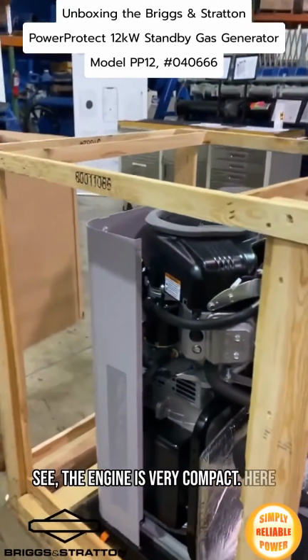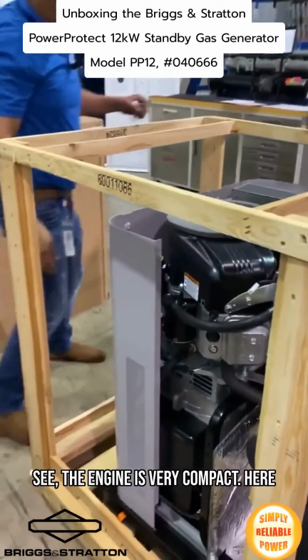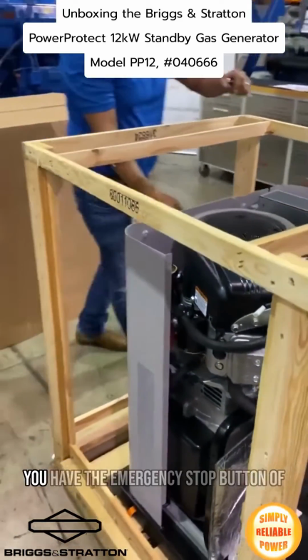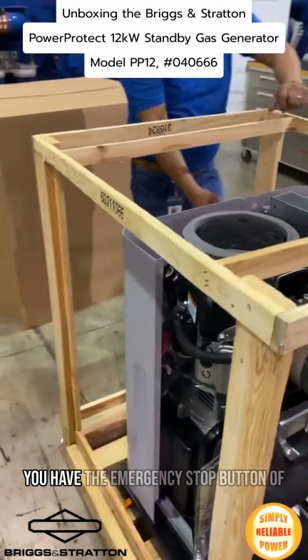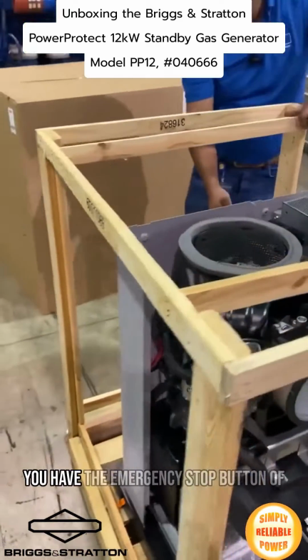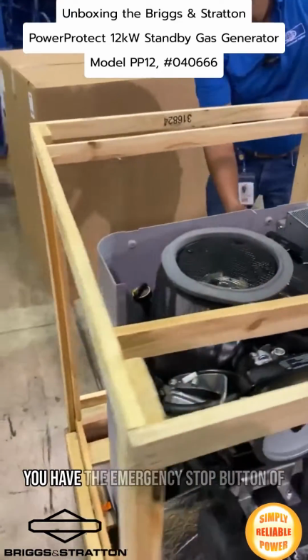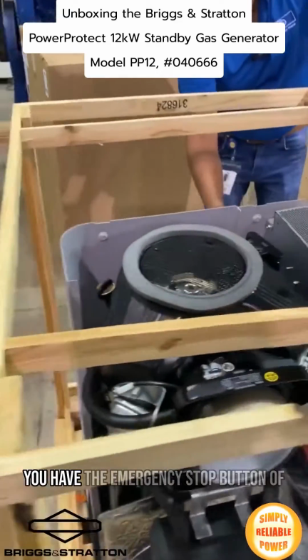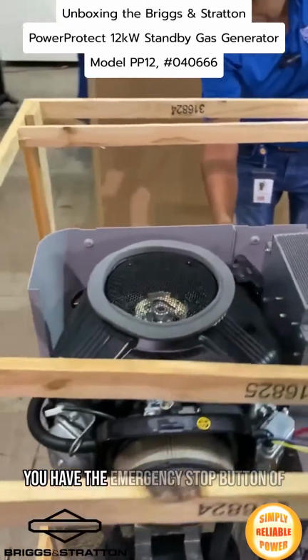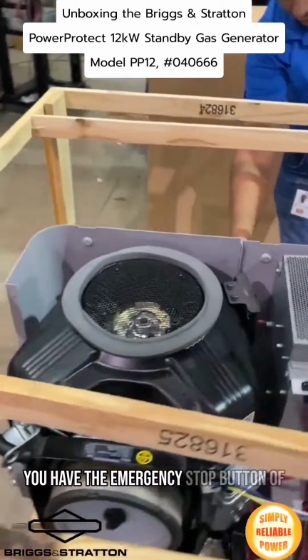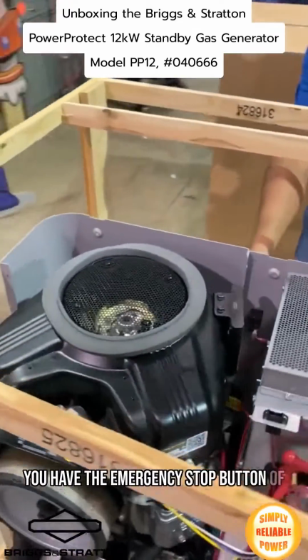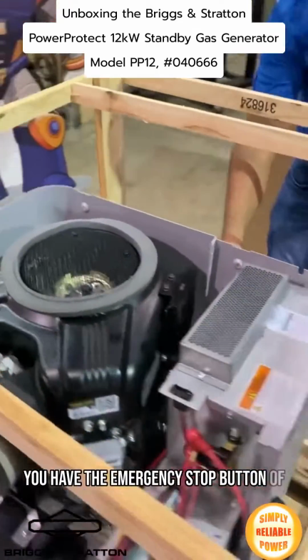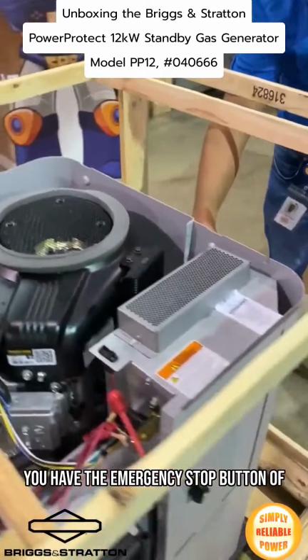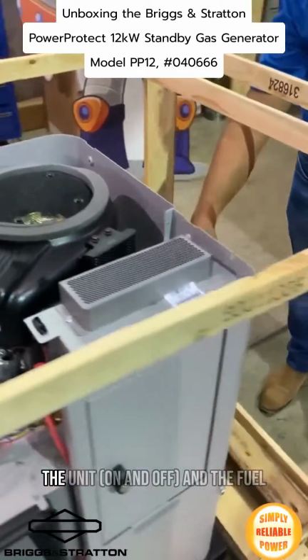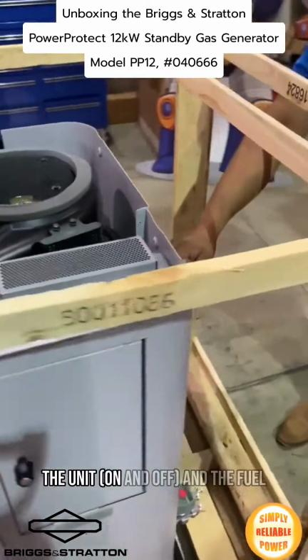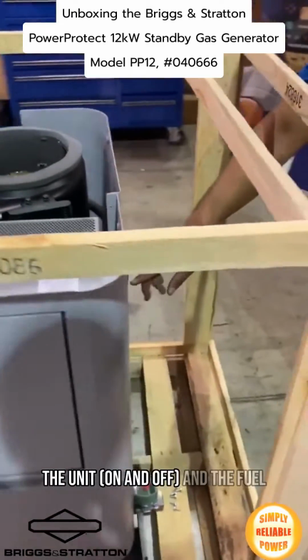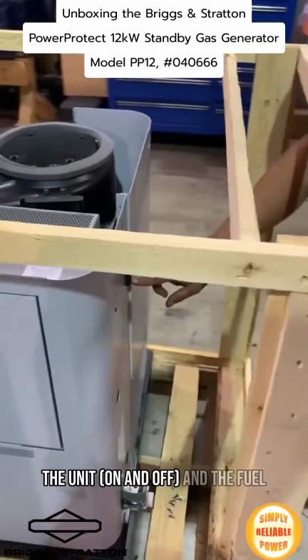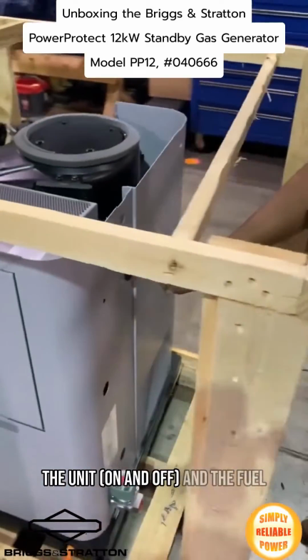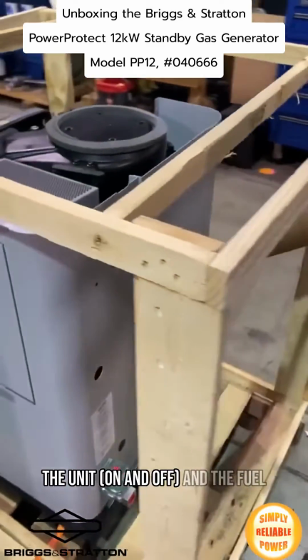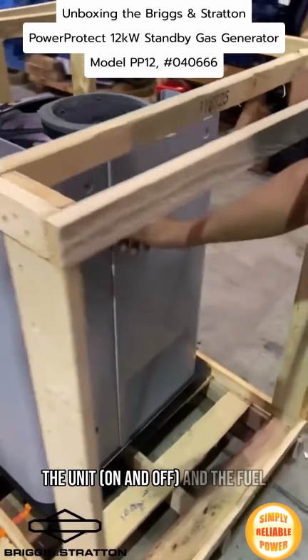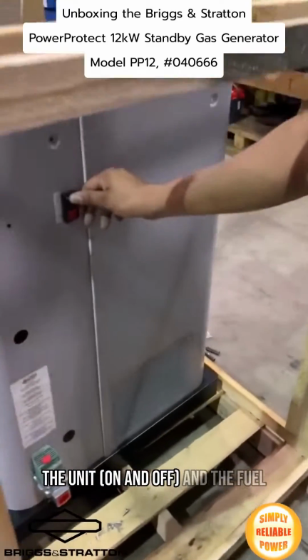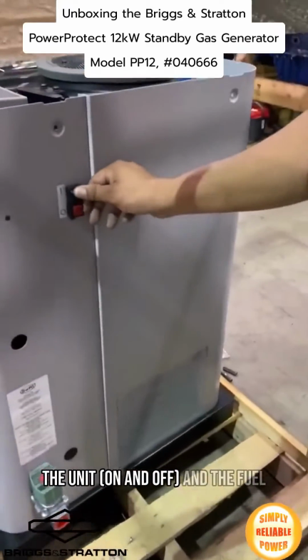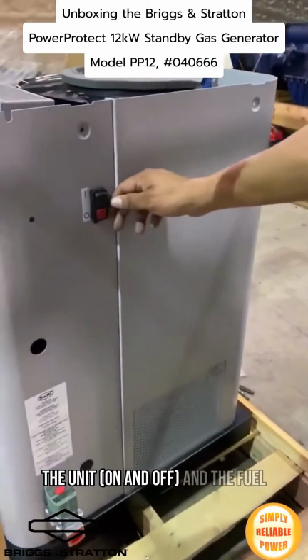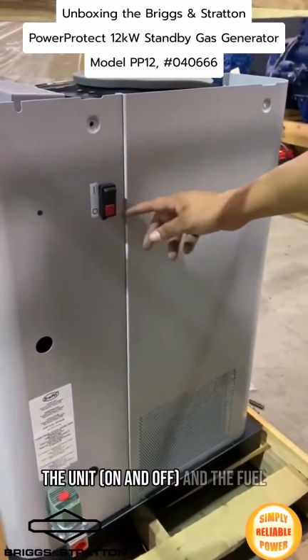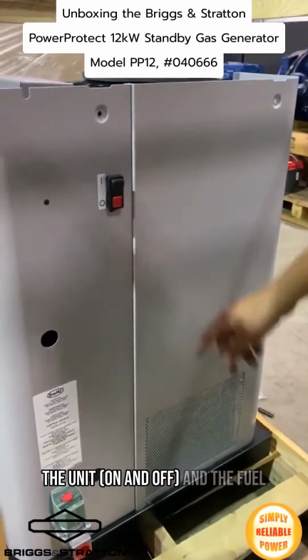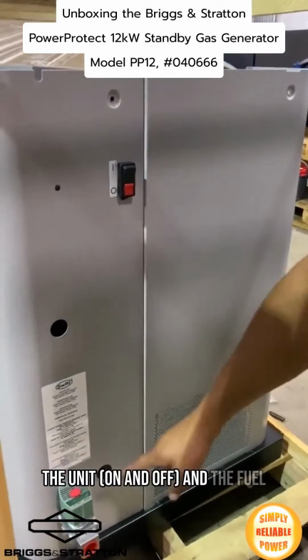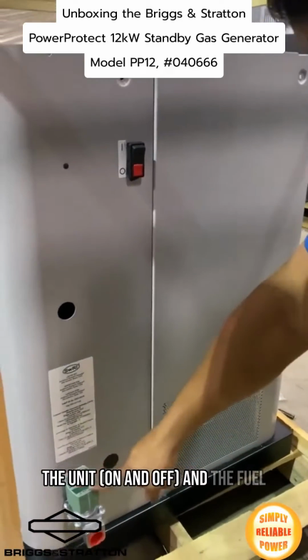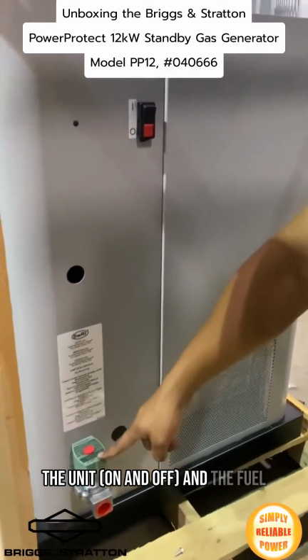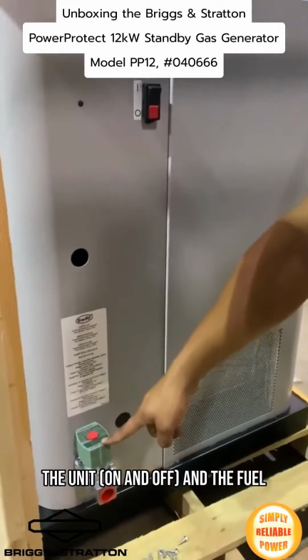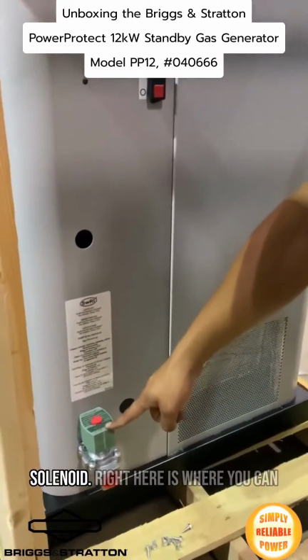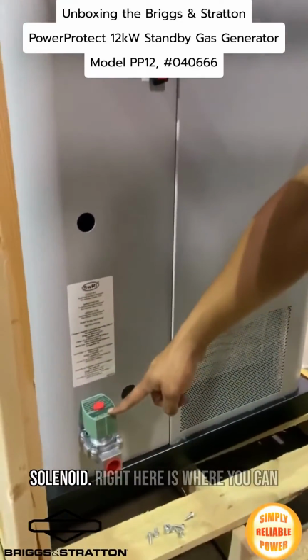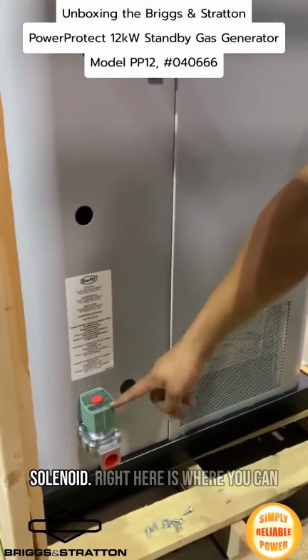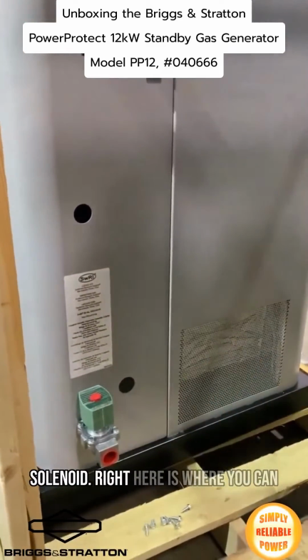Over here you have the main emergency protection of the unit, on and off, and the fuel solenoid.